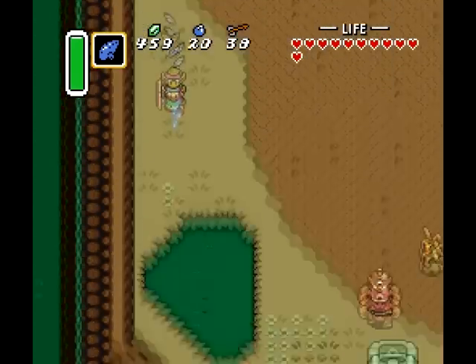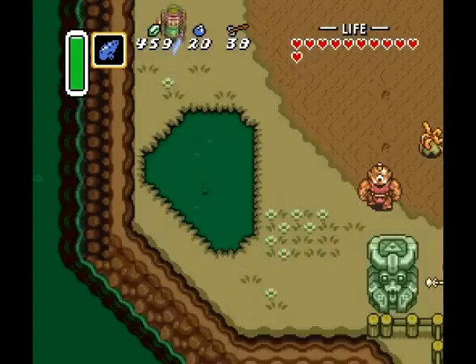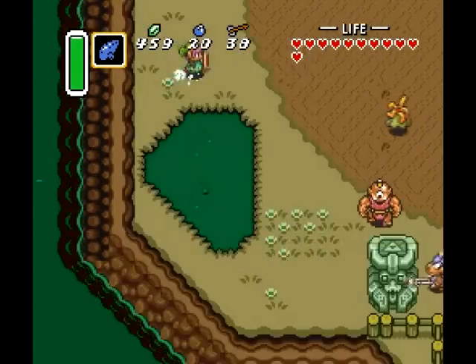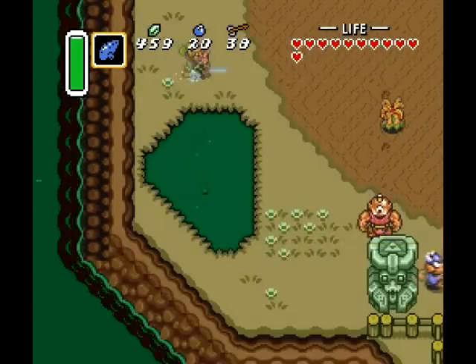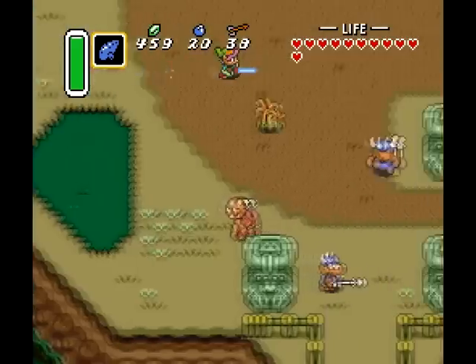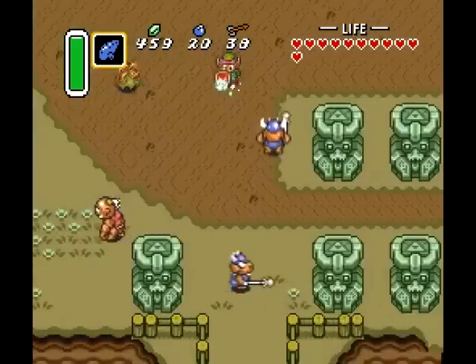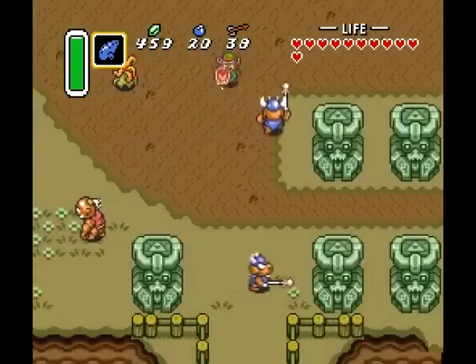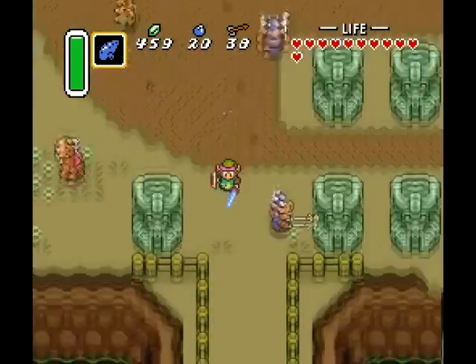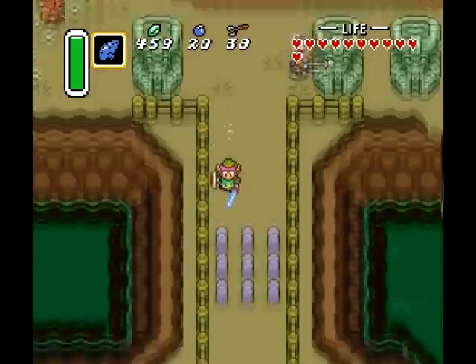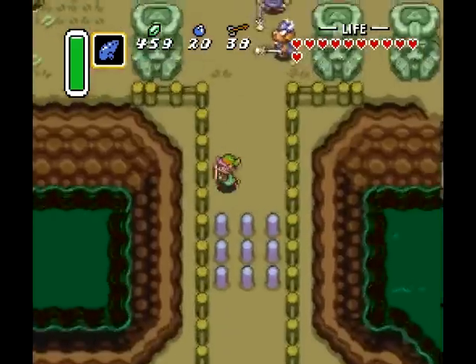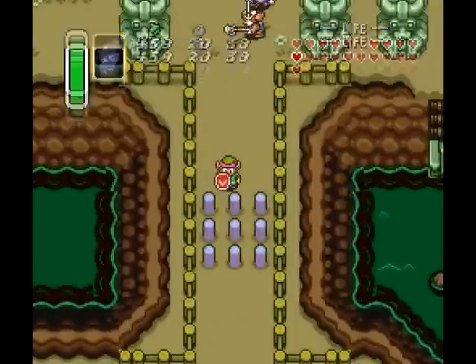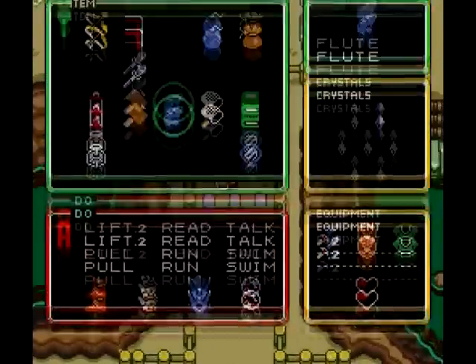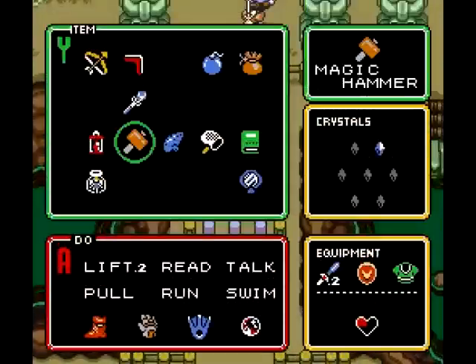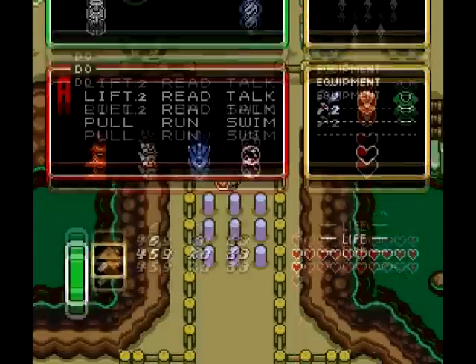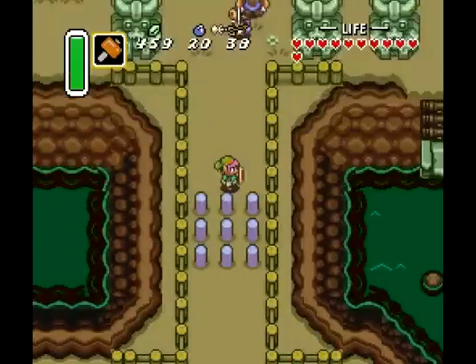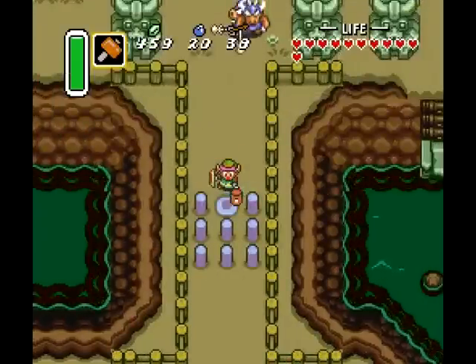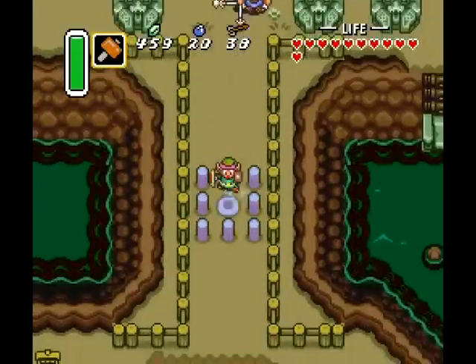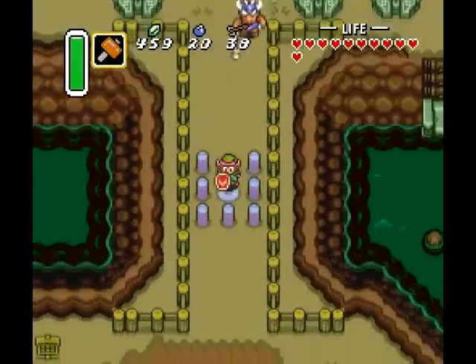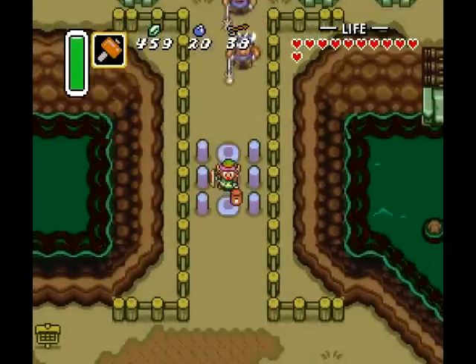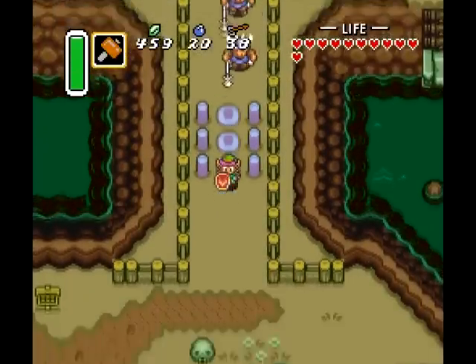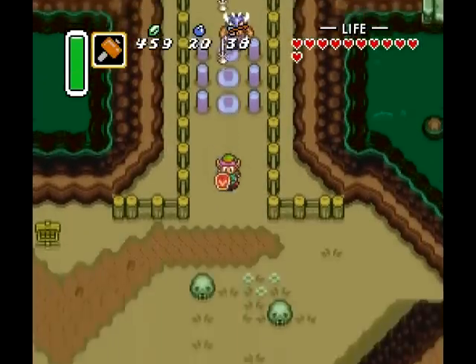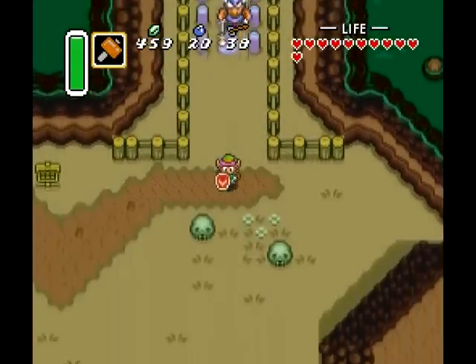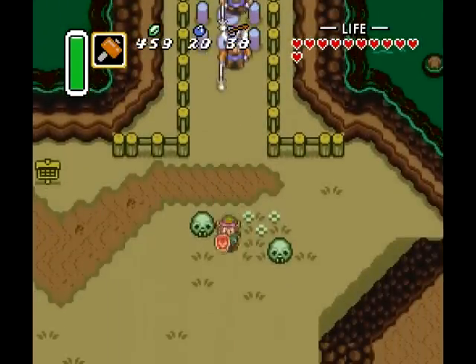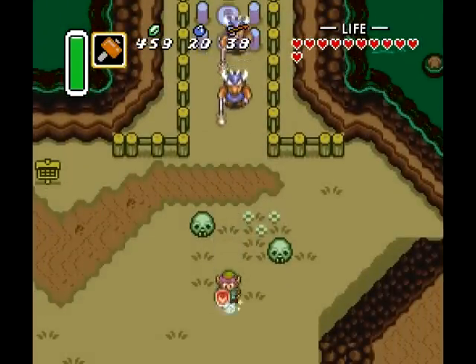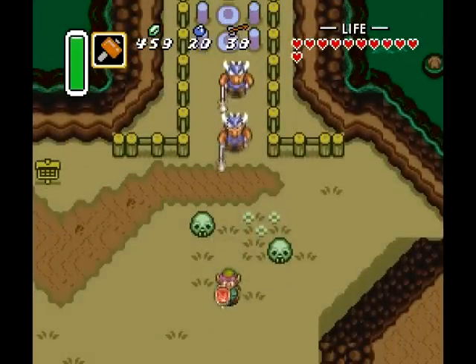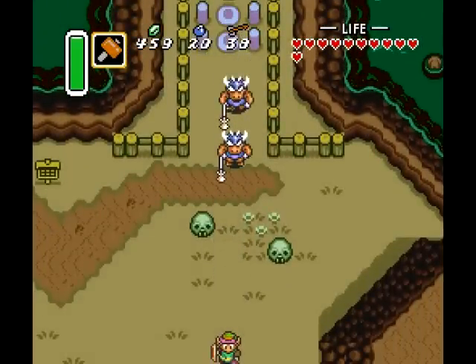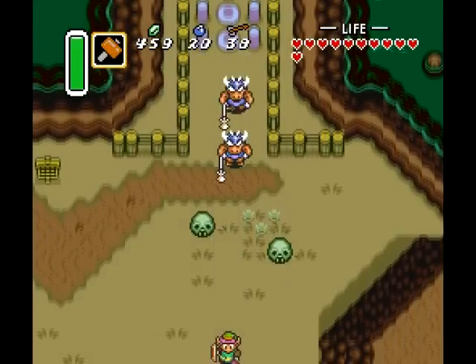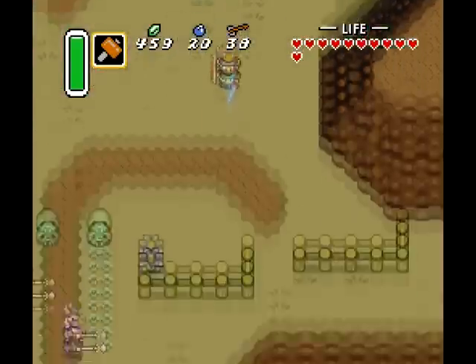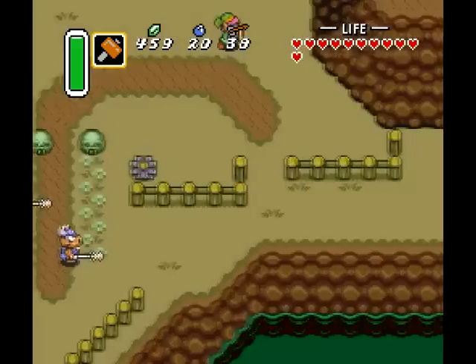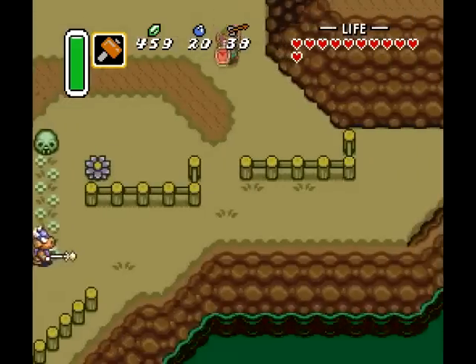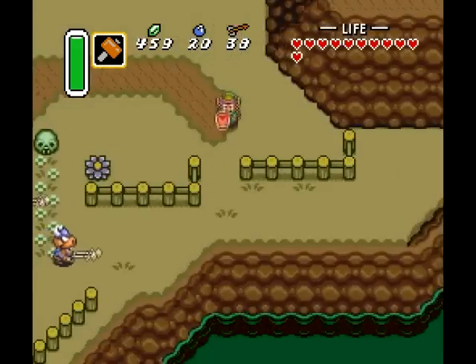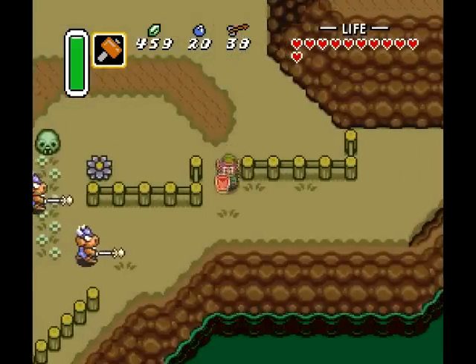Our next goal is just to head around and pick up a bunch of items. The first one I'm going for is a piece of heart out in the Lake Hylia area, which has been taunting the fuck out of me for a long time, and I can finally do something about it.